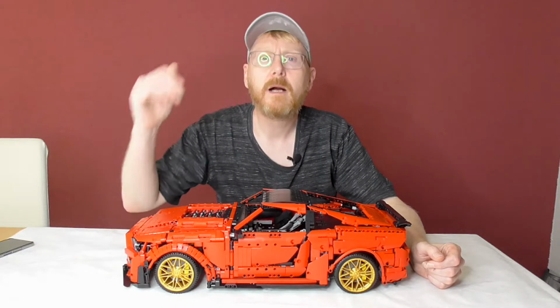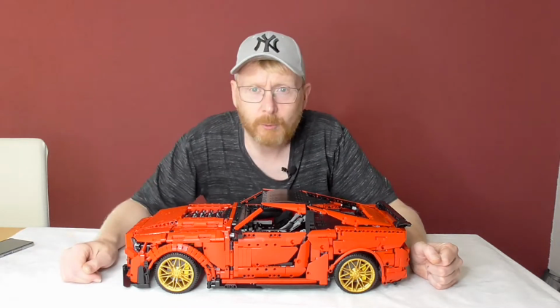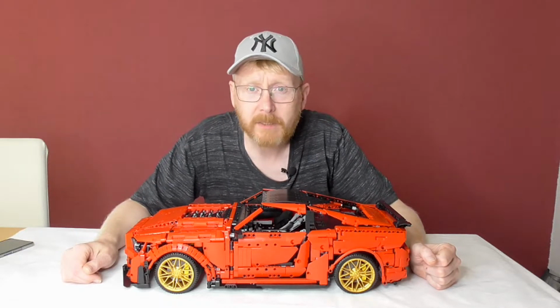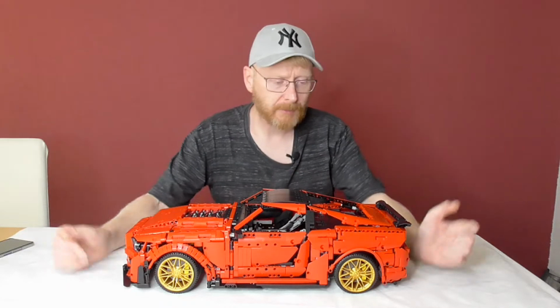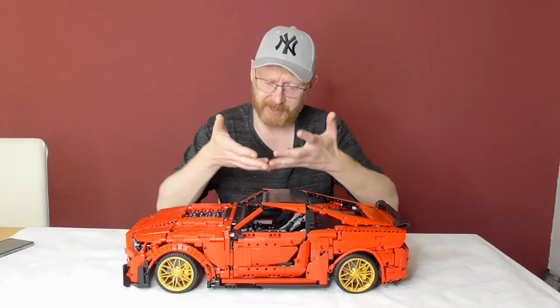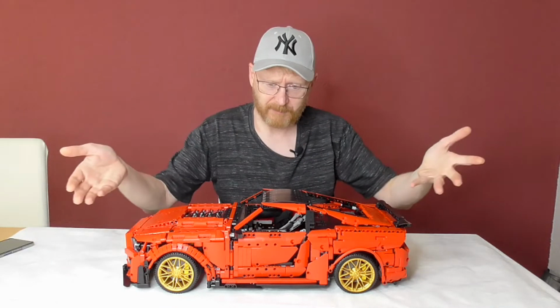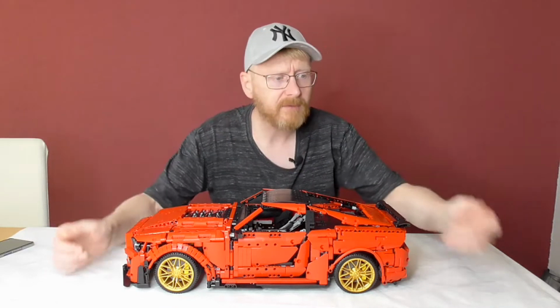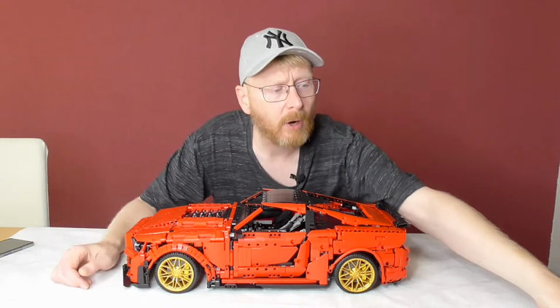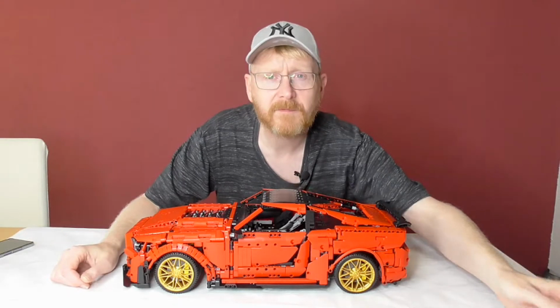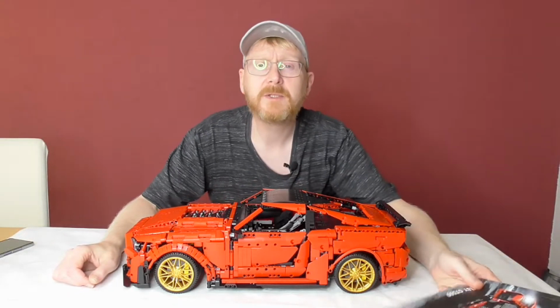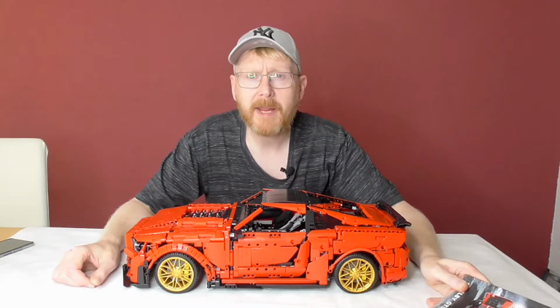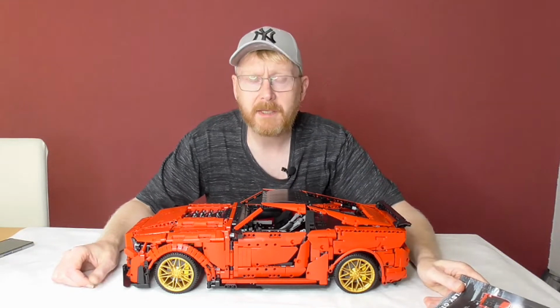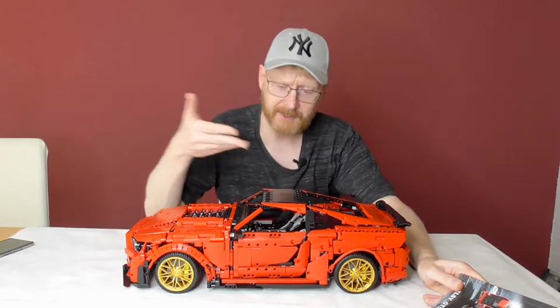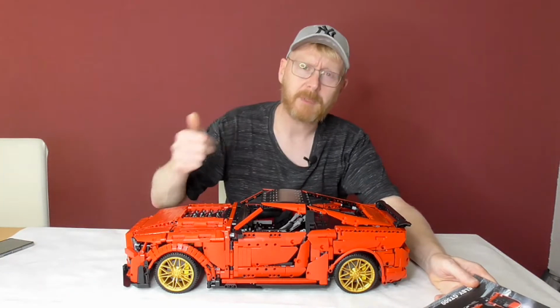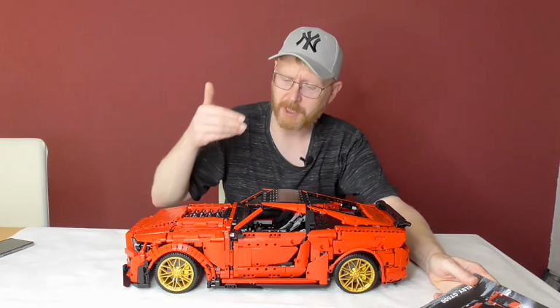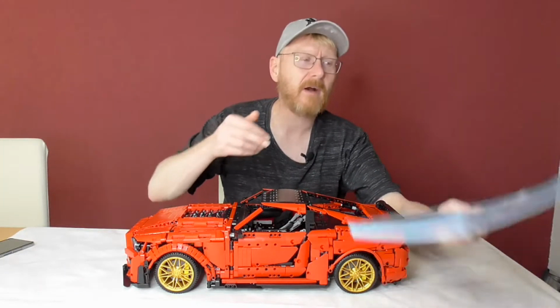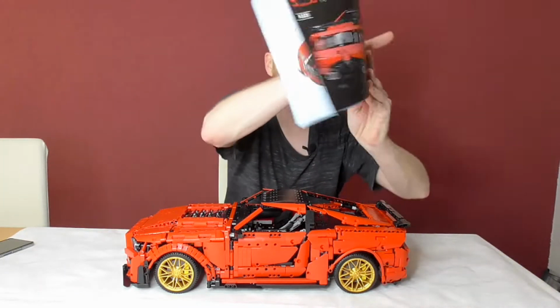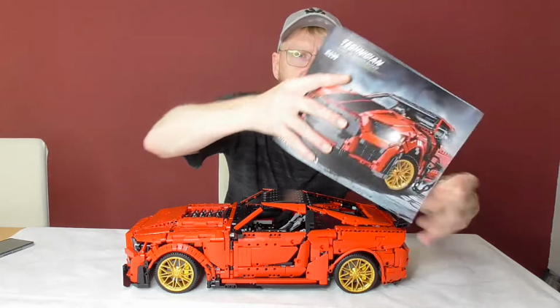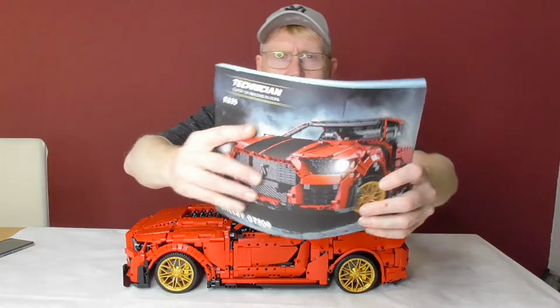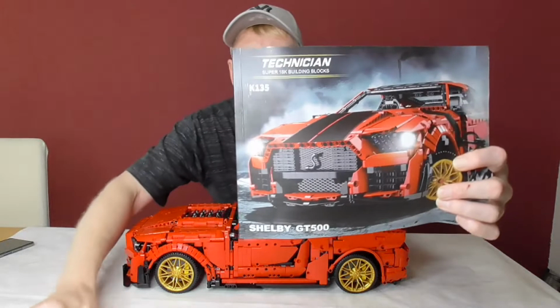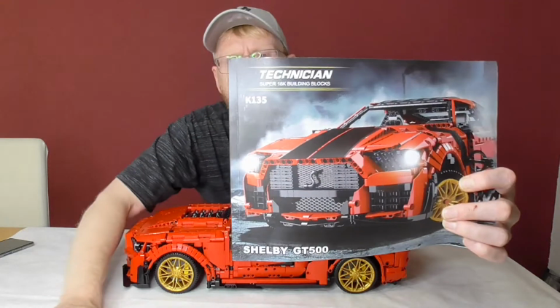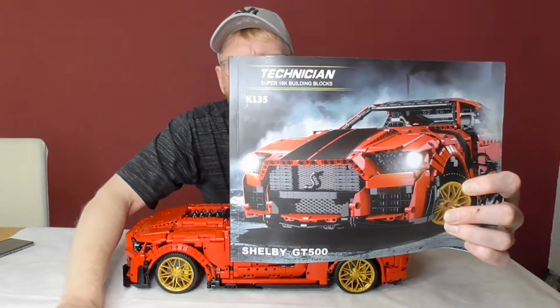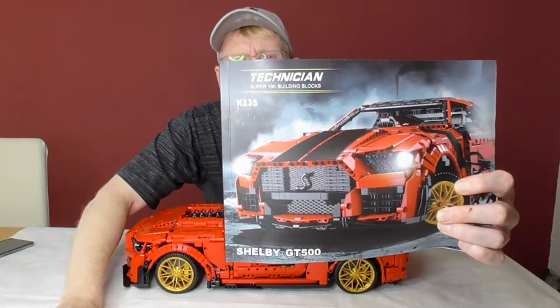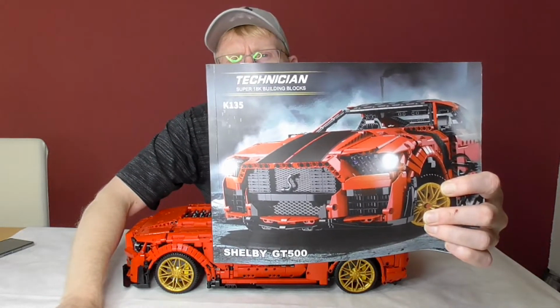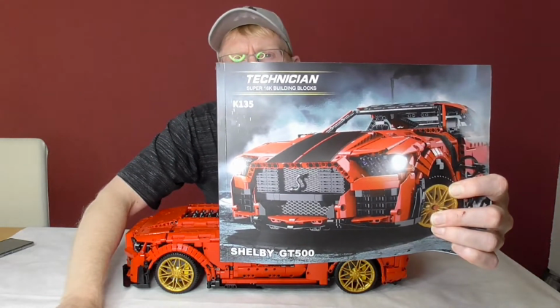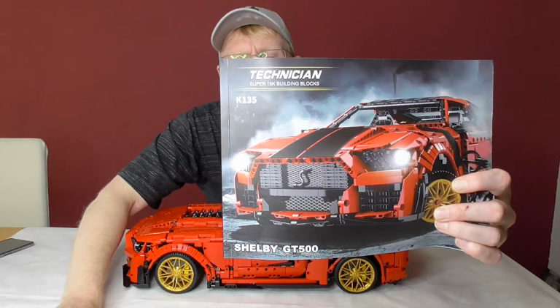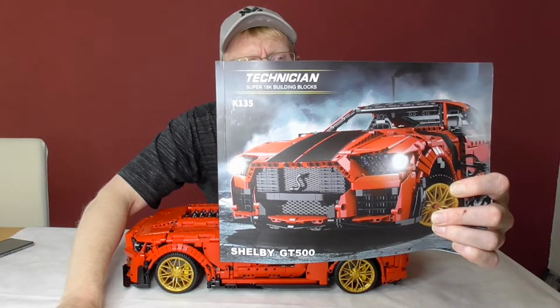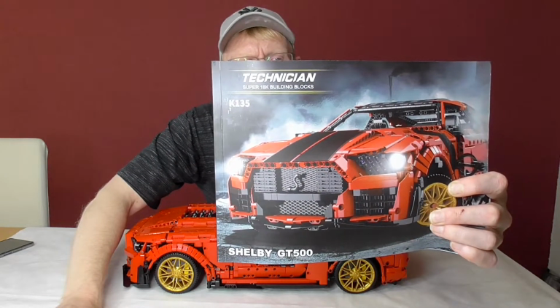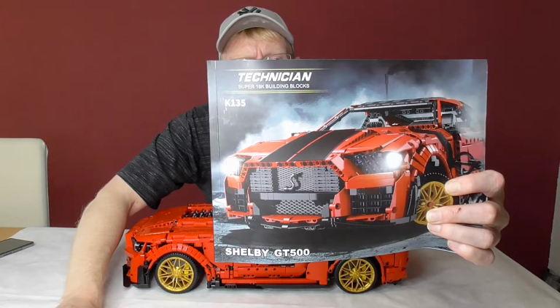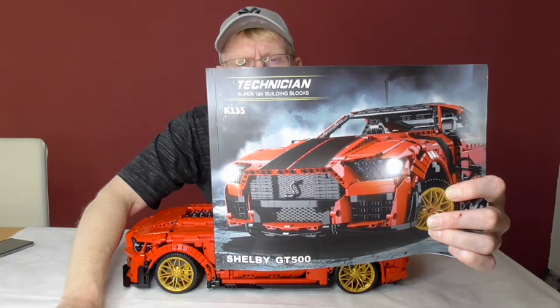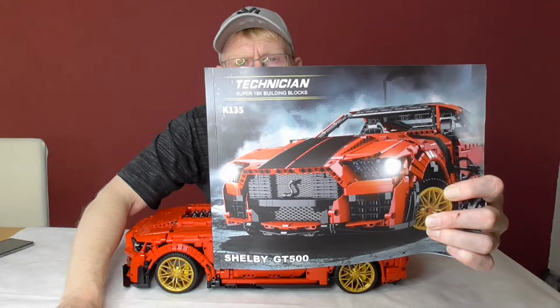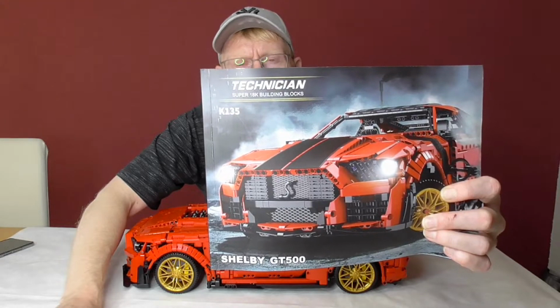Hello and welcome to the BrickFreak. Today with the review of Super 18K's Shelby GT500, out of their Technician series, model number K135.